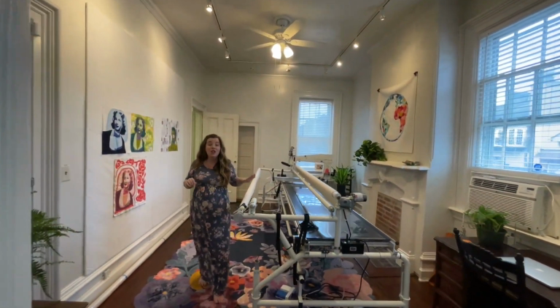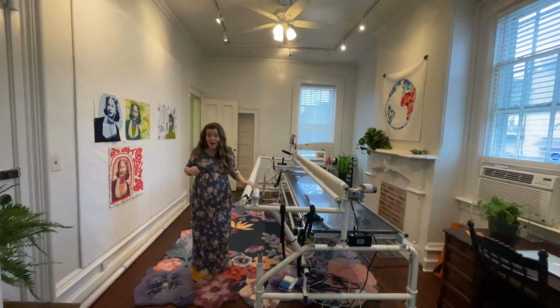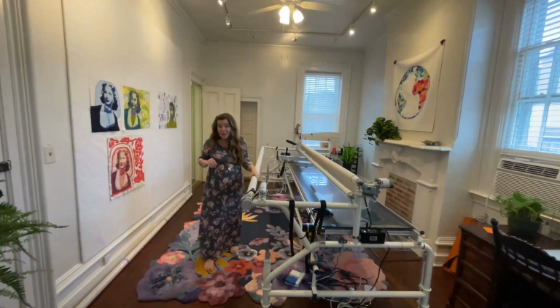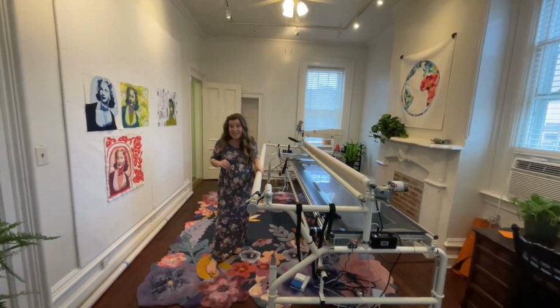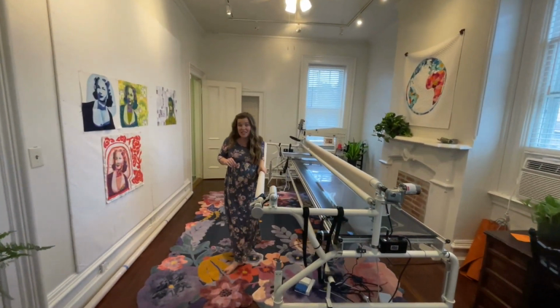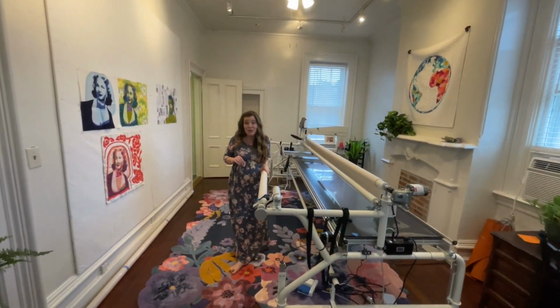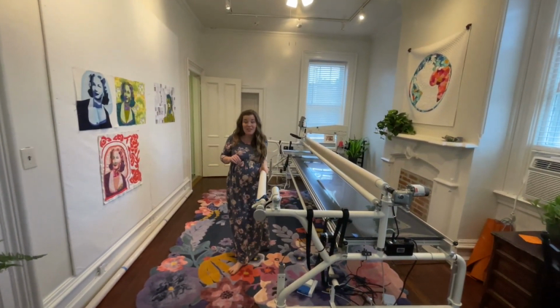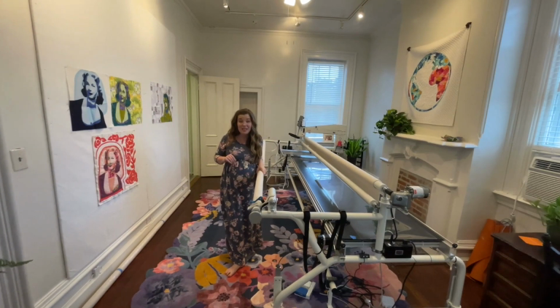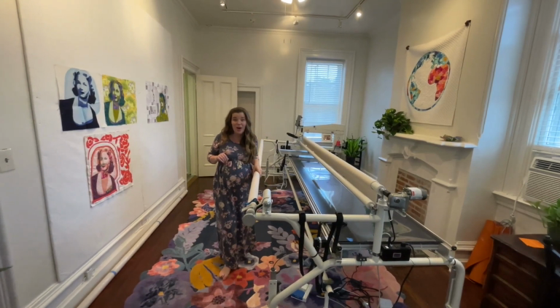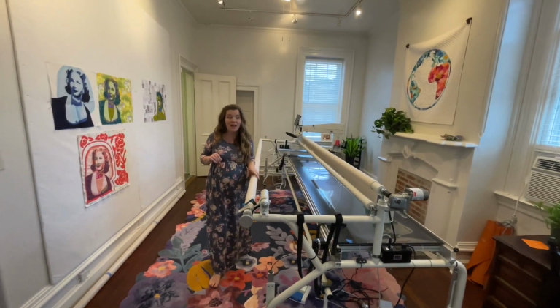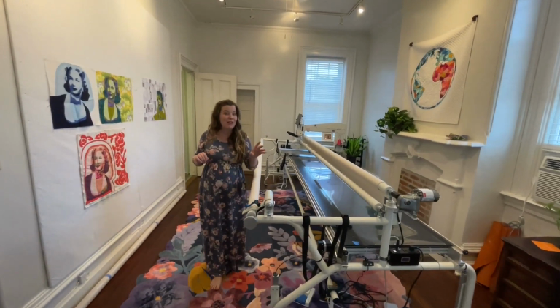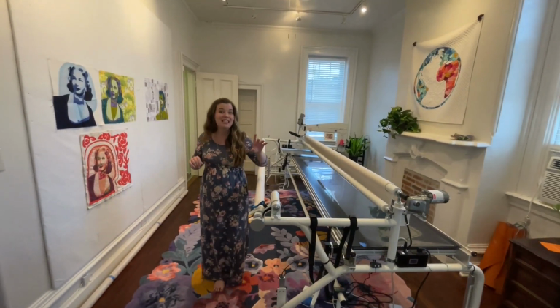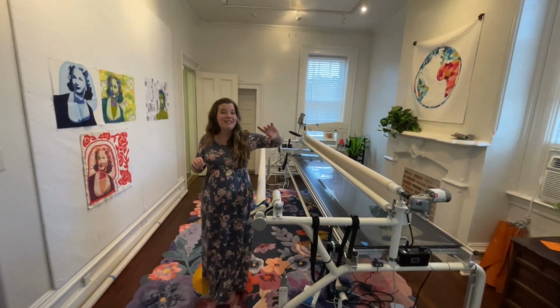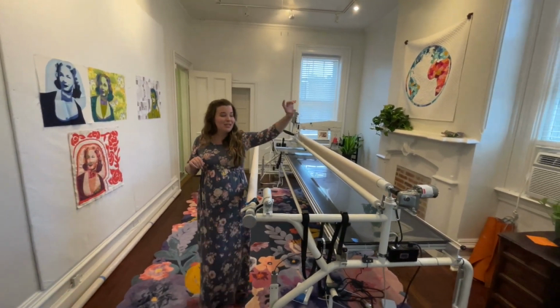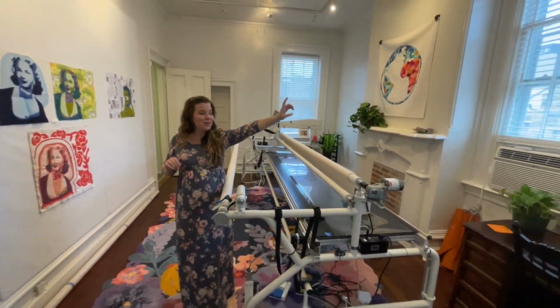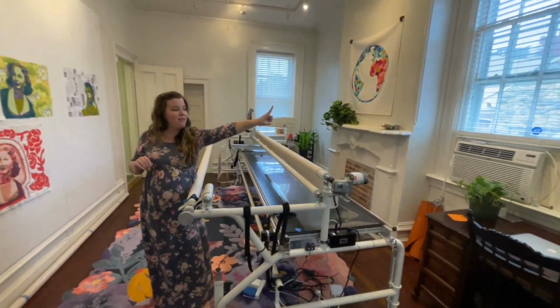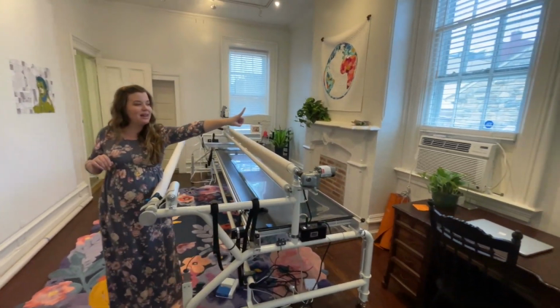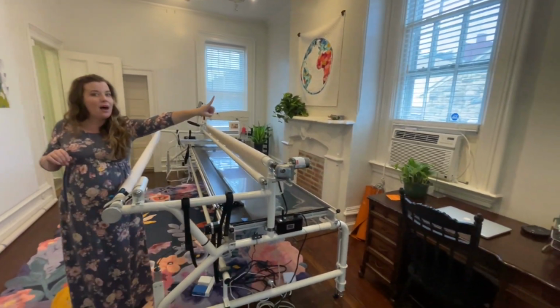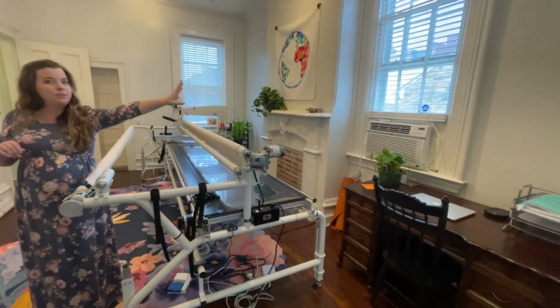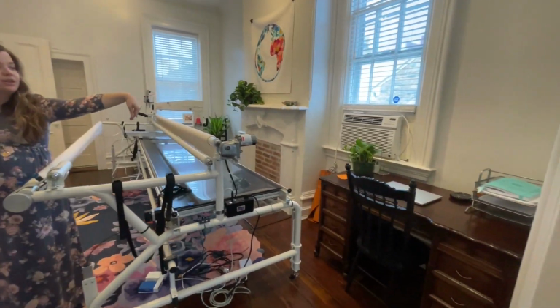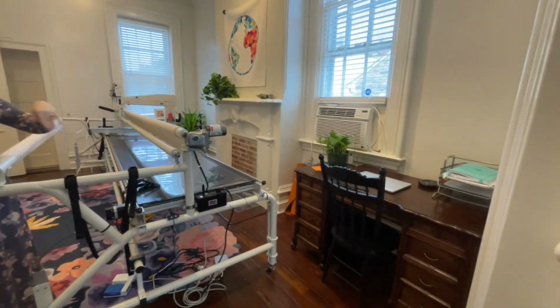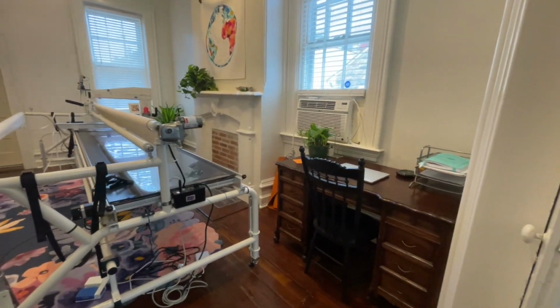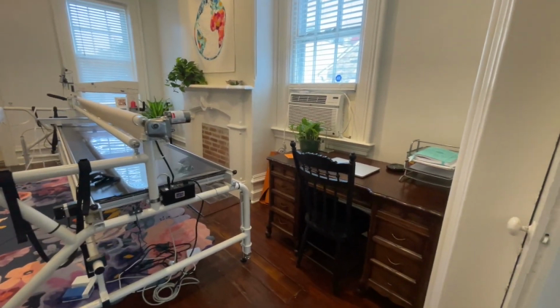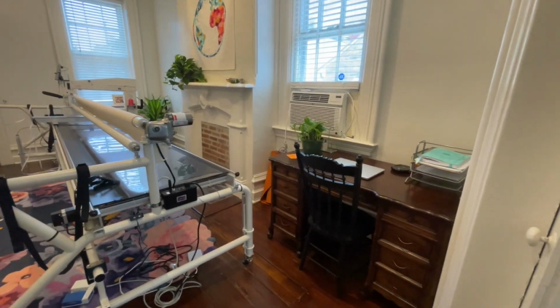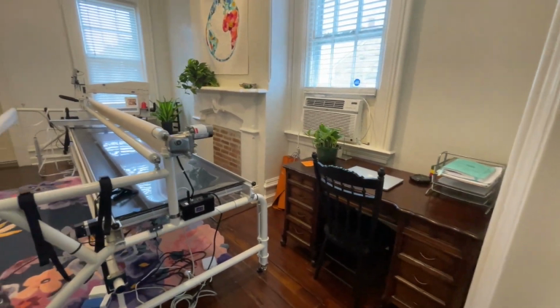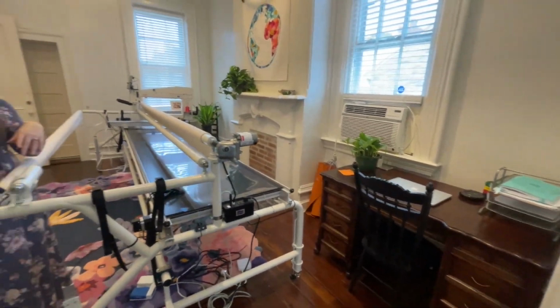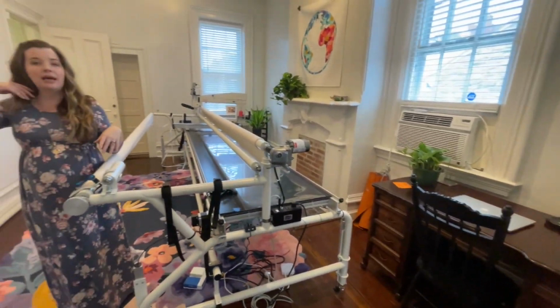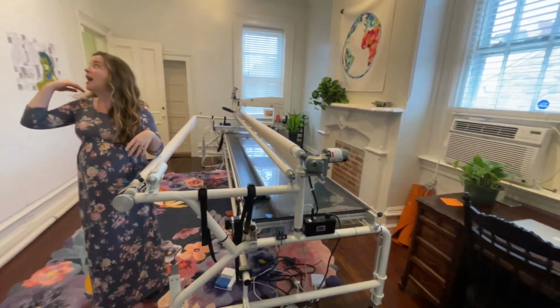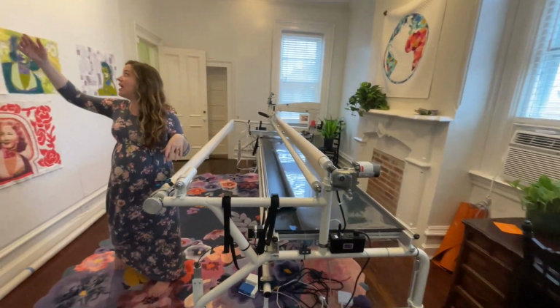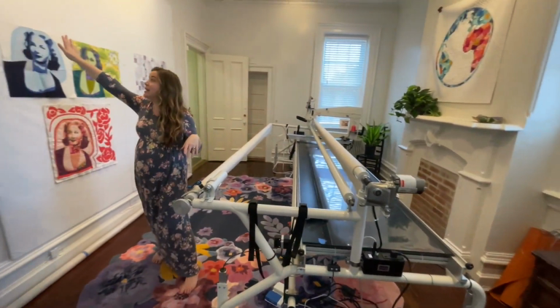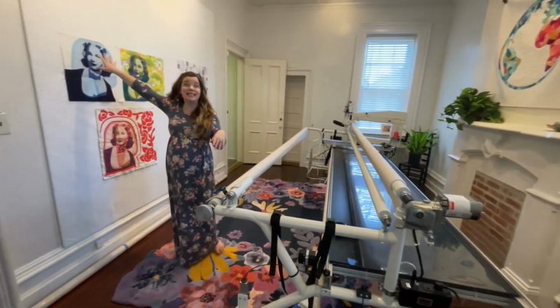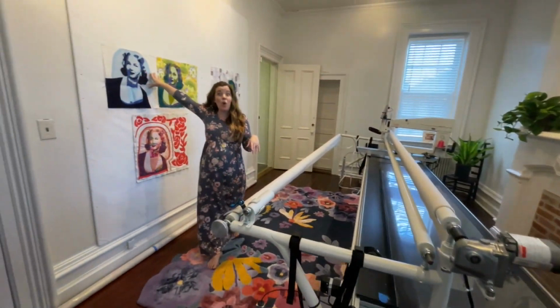The long arm is a recent addition to the studio — got it earlier this year, so that's been a lot of fun. Just a little desk space and then a design wall.